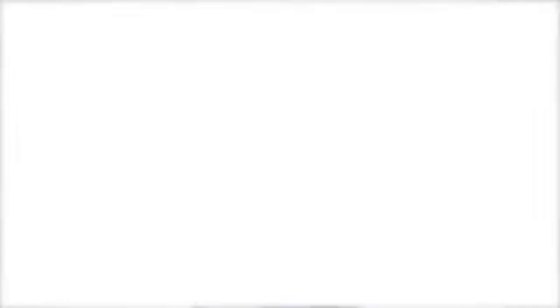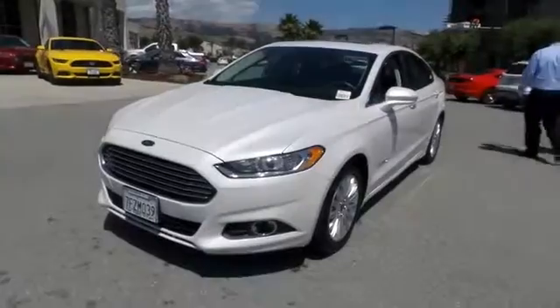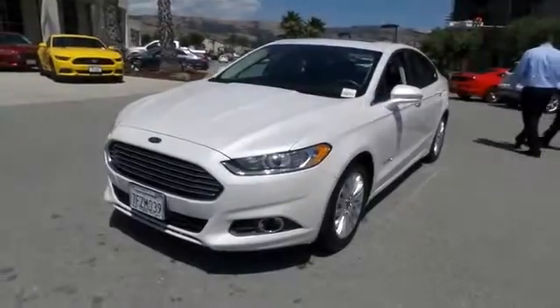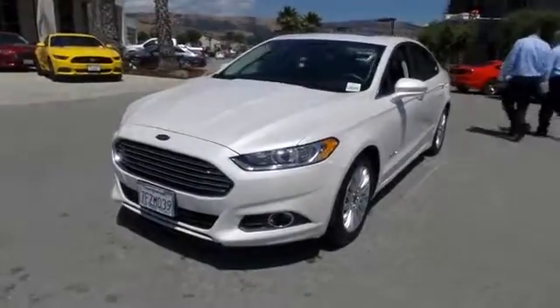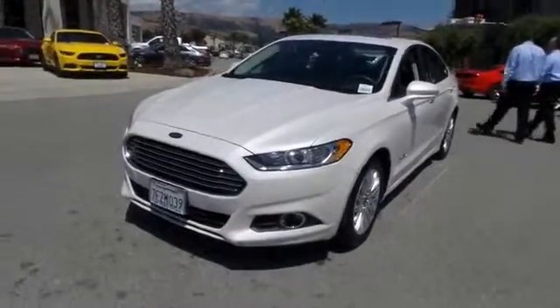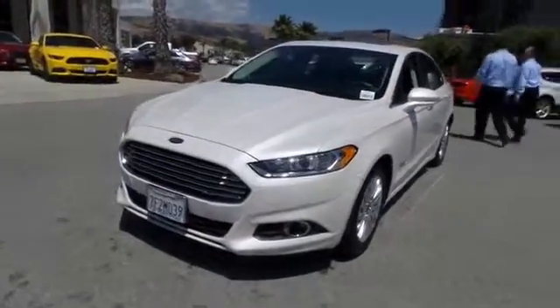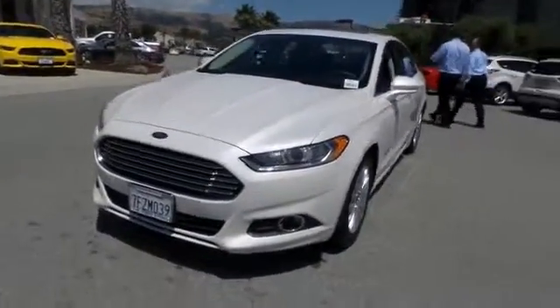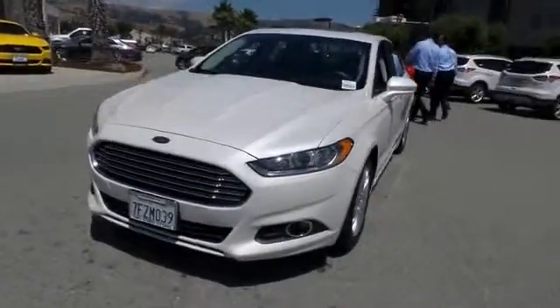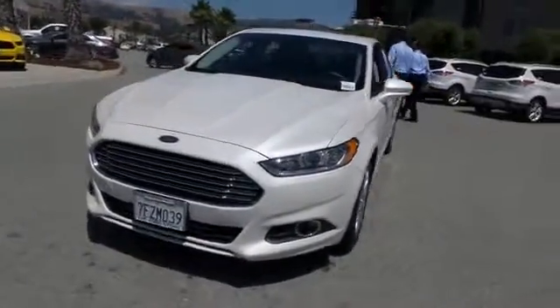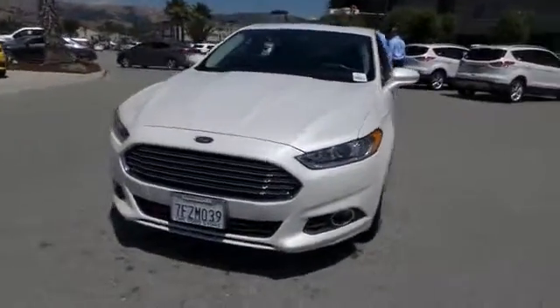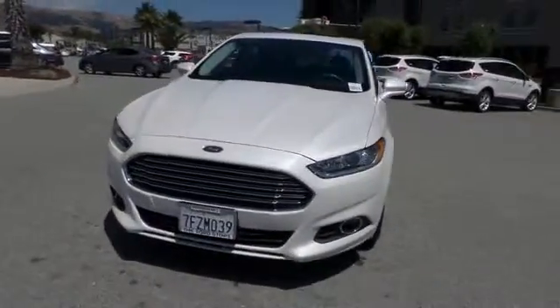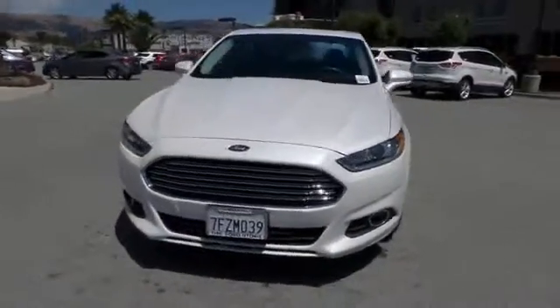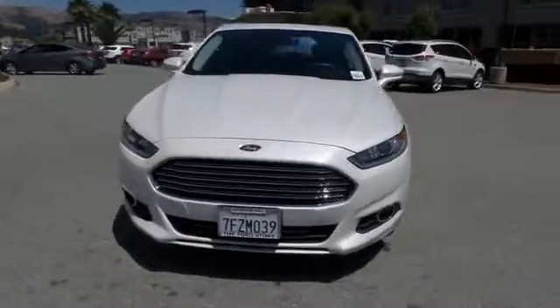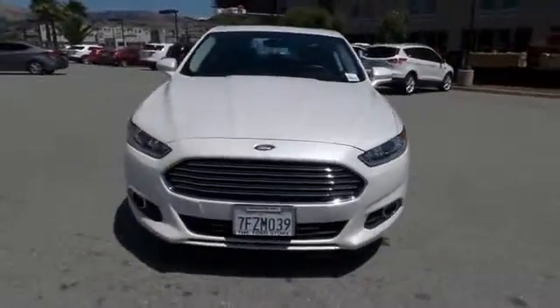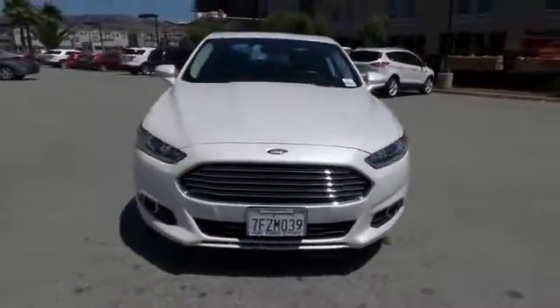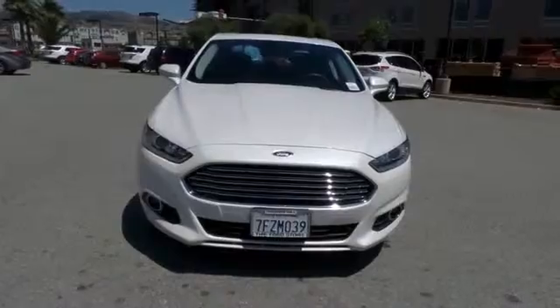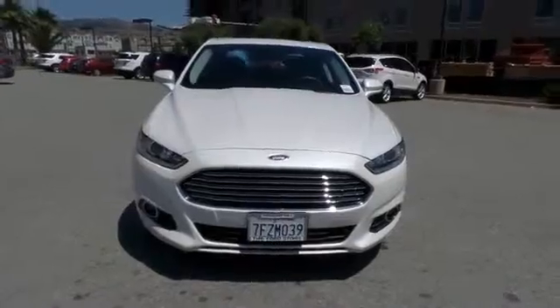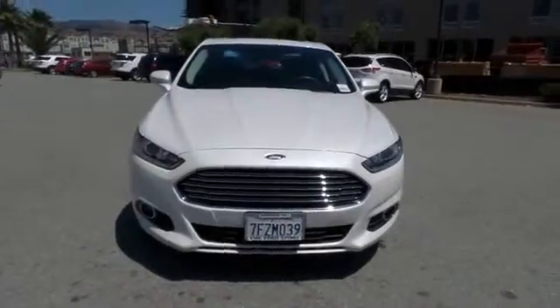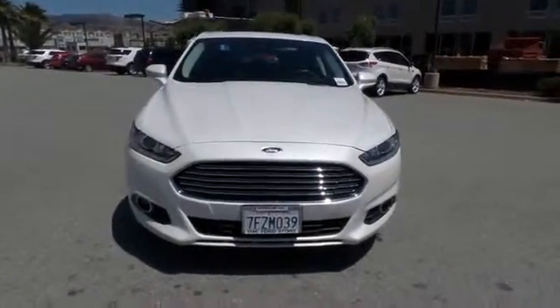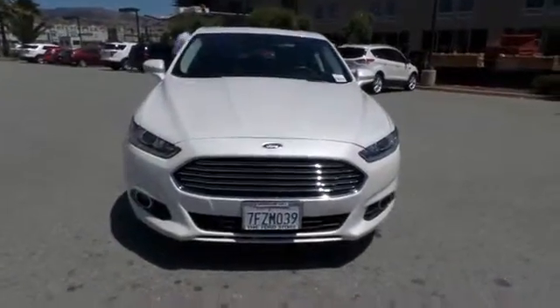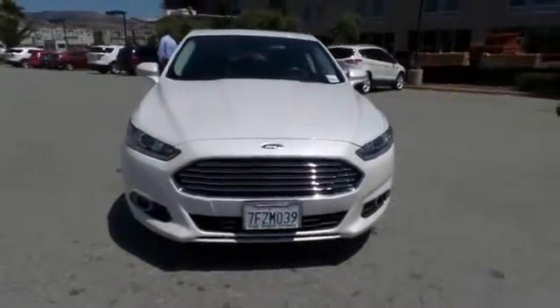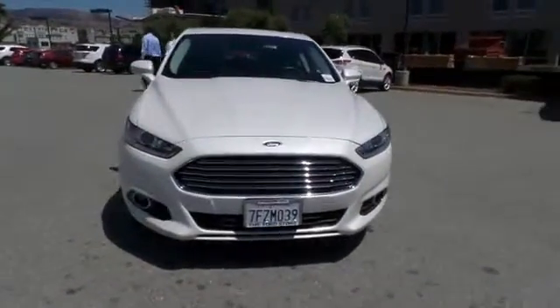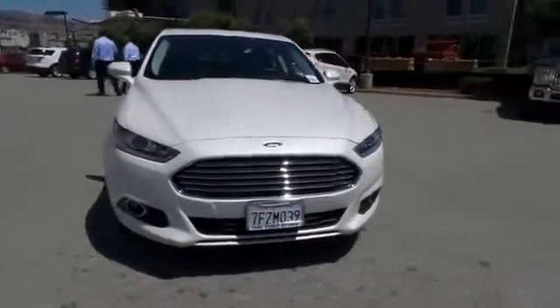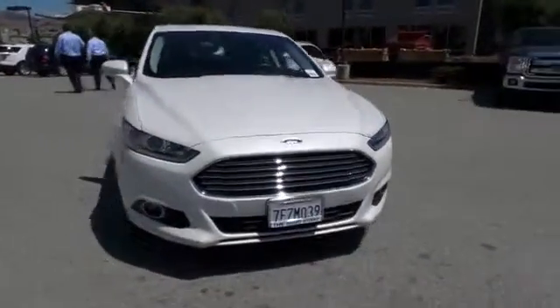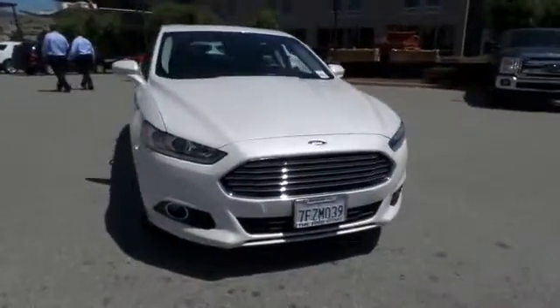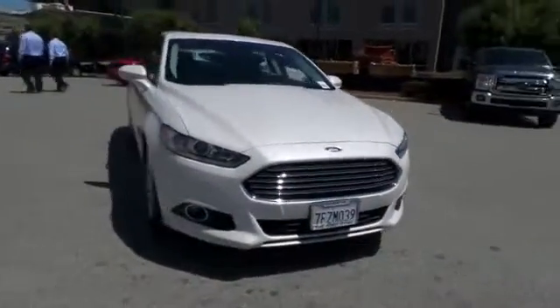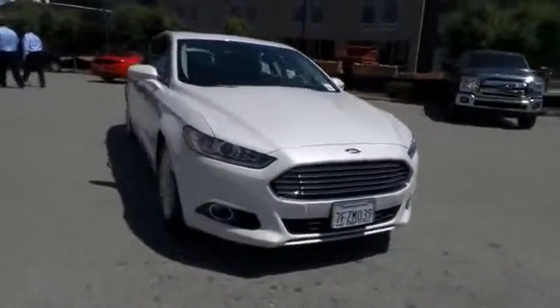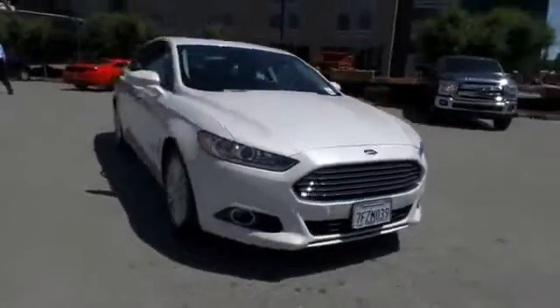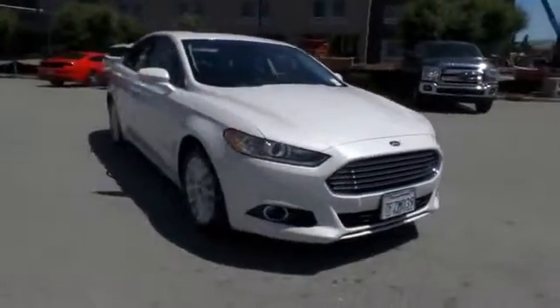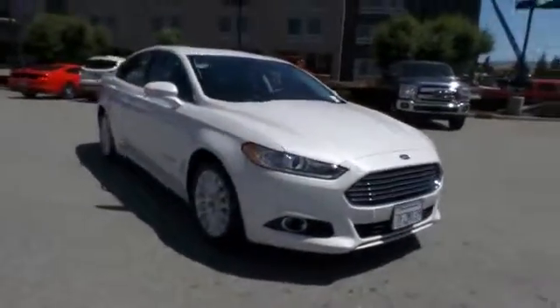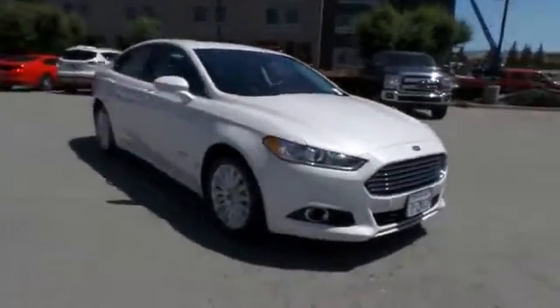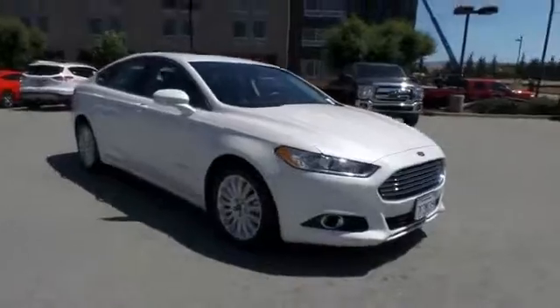The 2014 Ford Fusion Hybrid. You can have both impressive power and great economy in a Fusion. This vehicle has less than 25,000 miles.